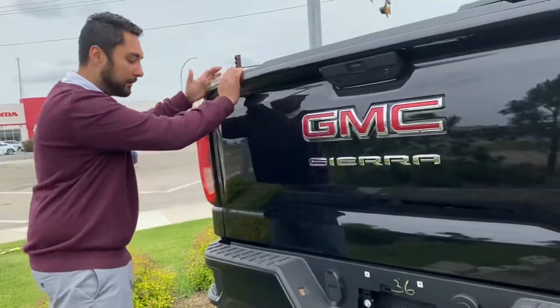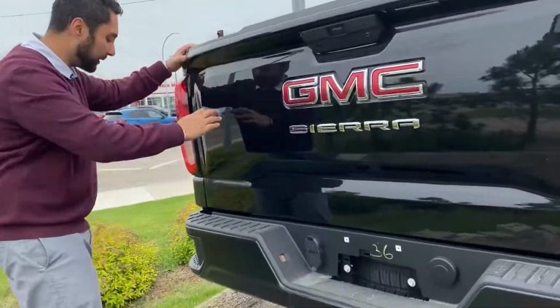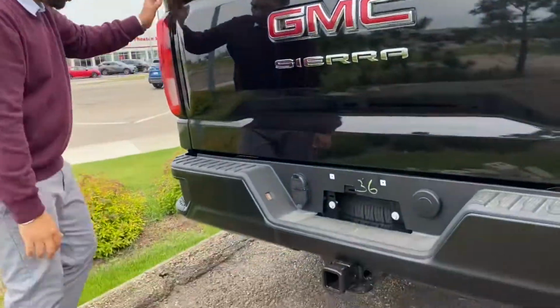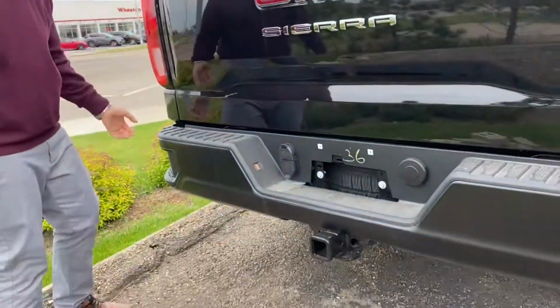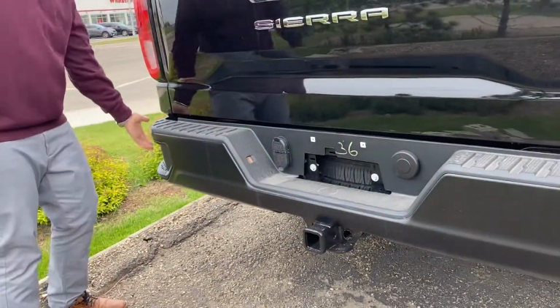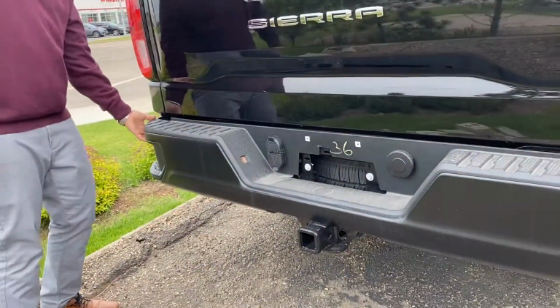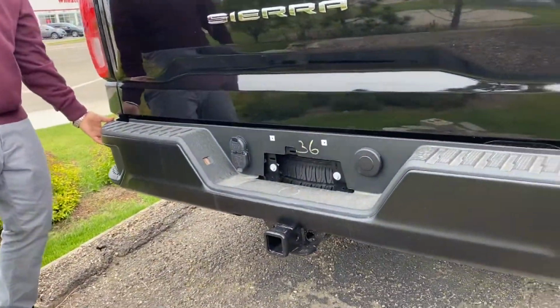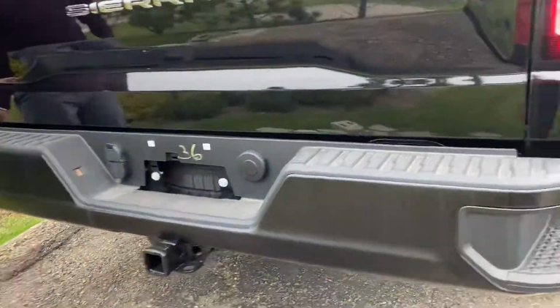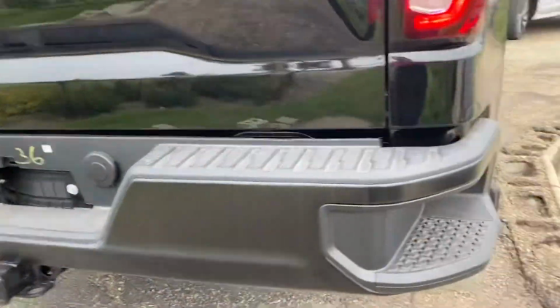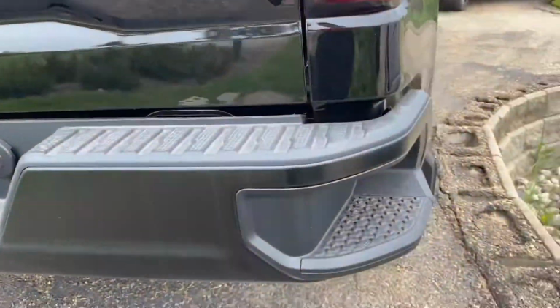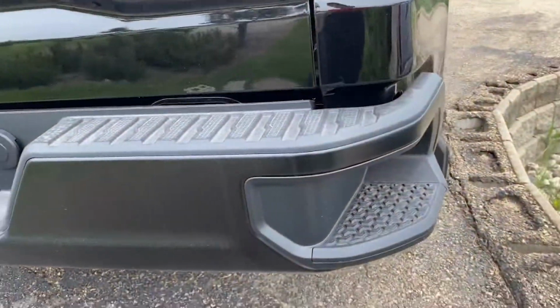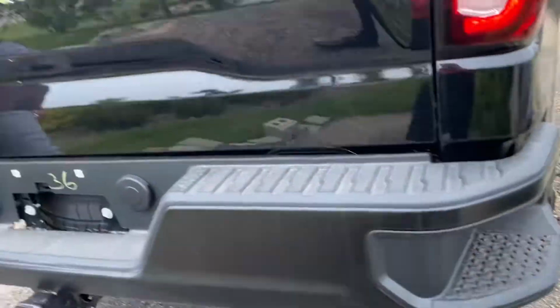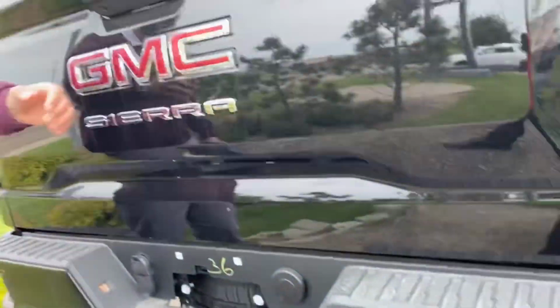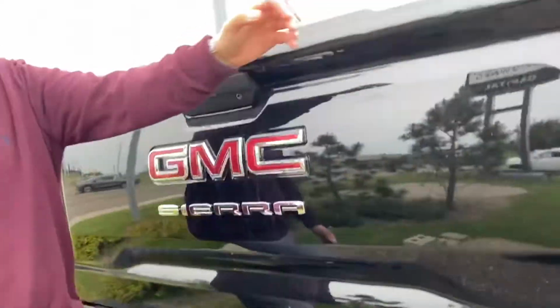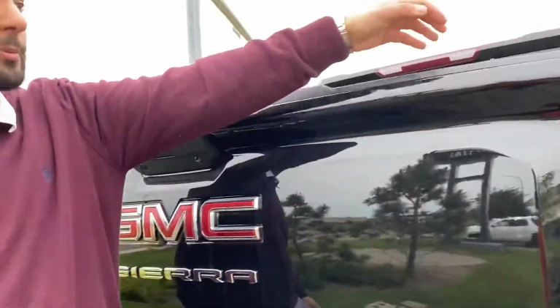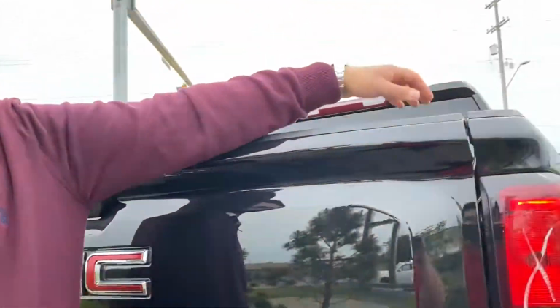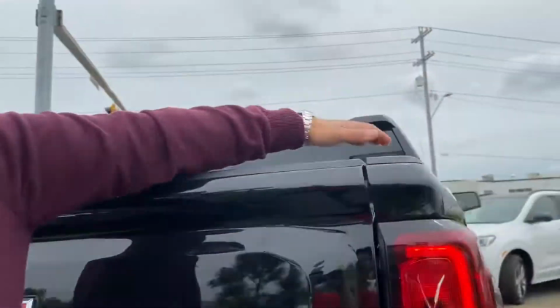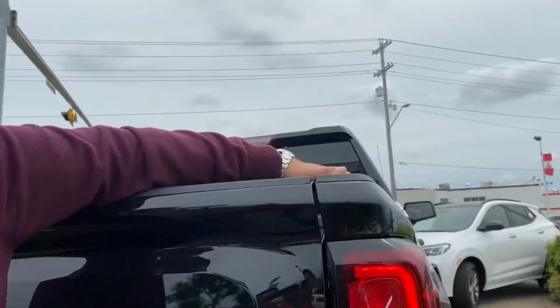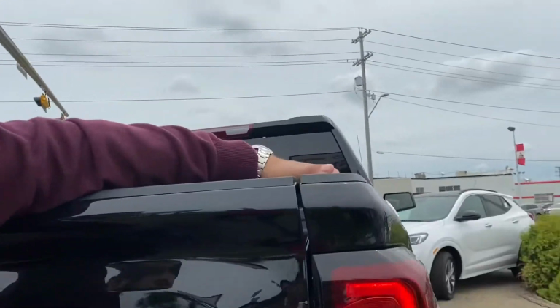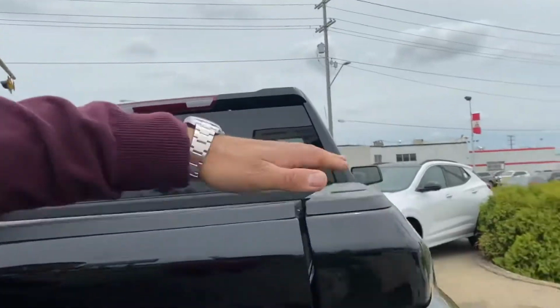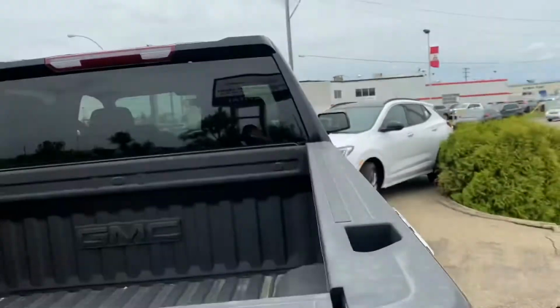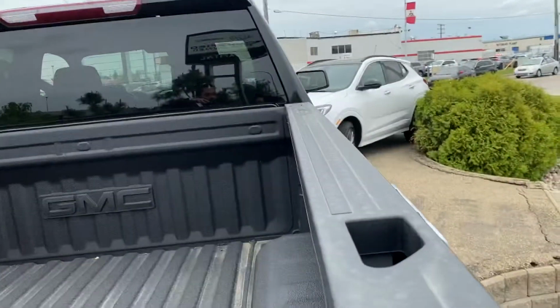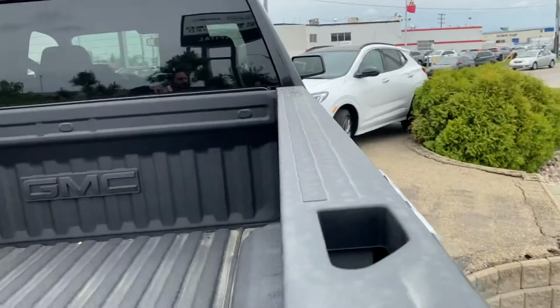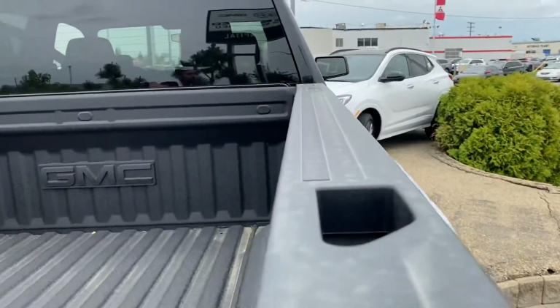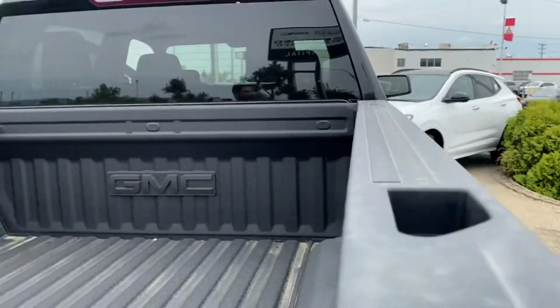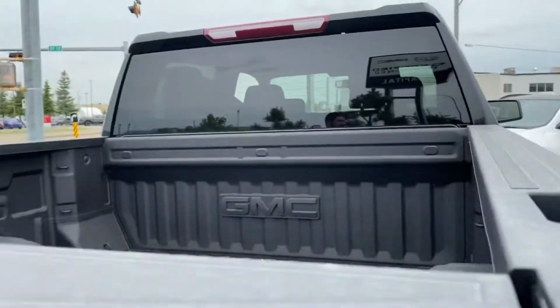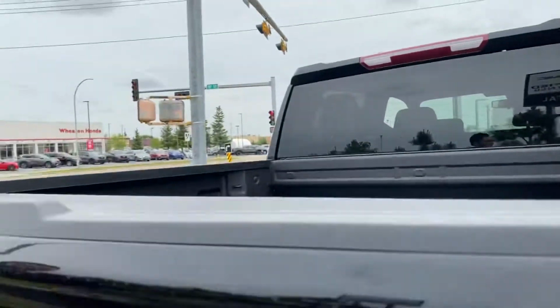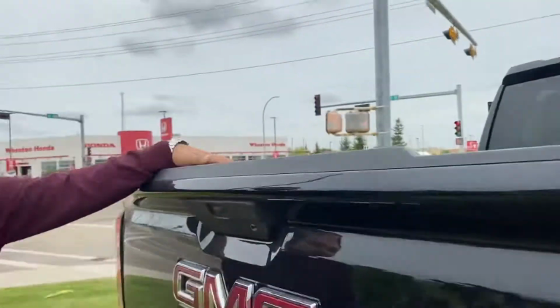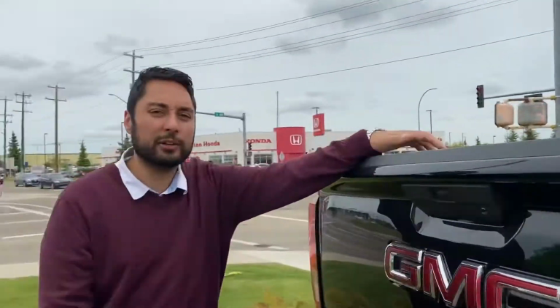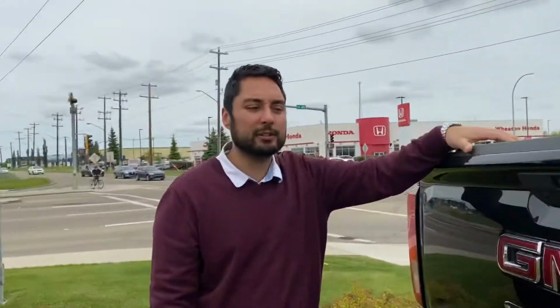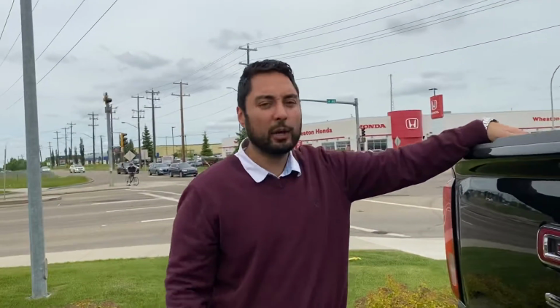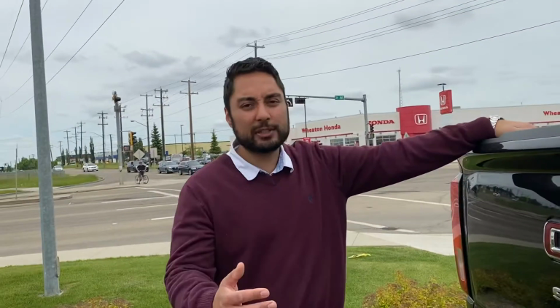We do have steps on the side as well. And there's a handle up top just to get in and out, so it's safer and a bit easier on your knees.